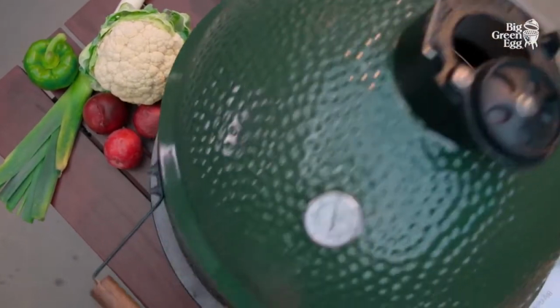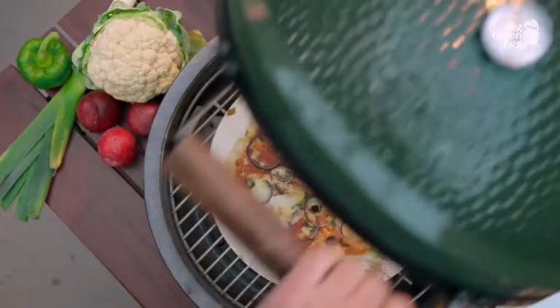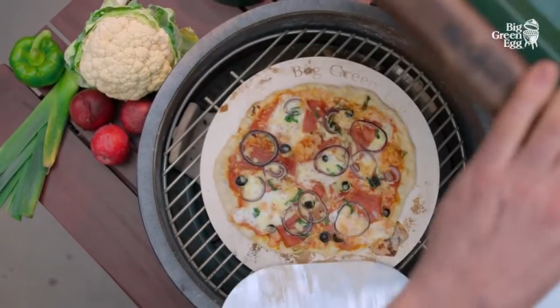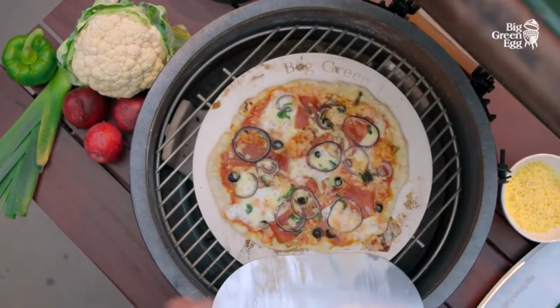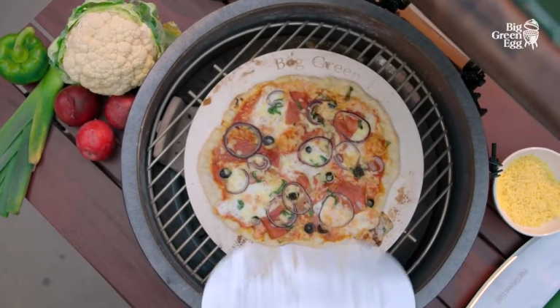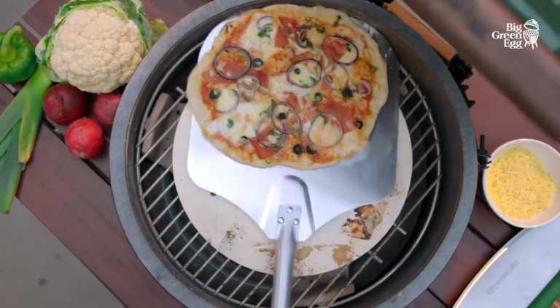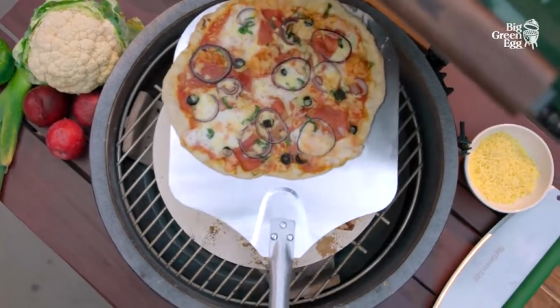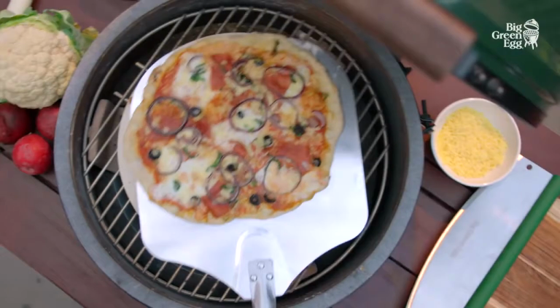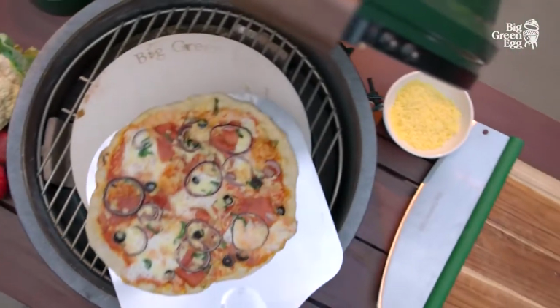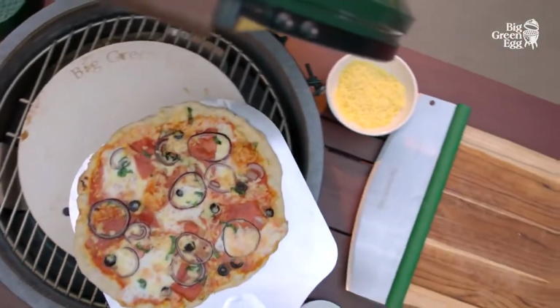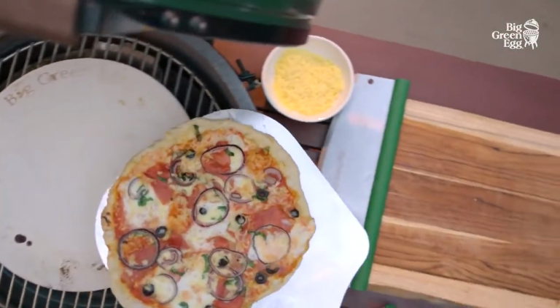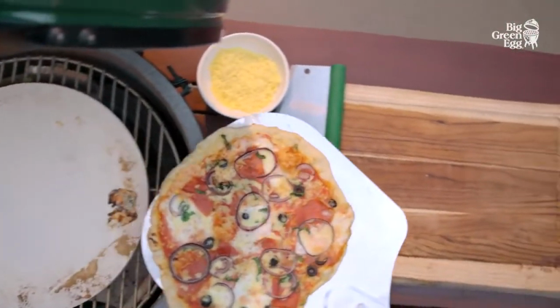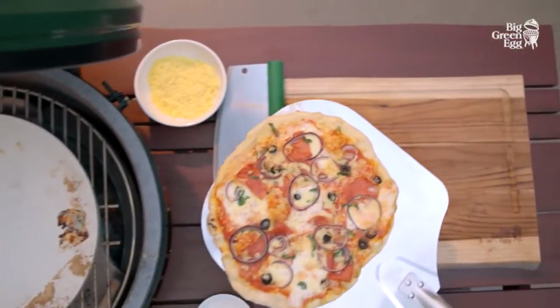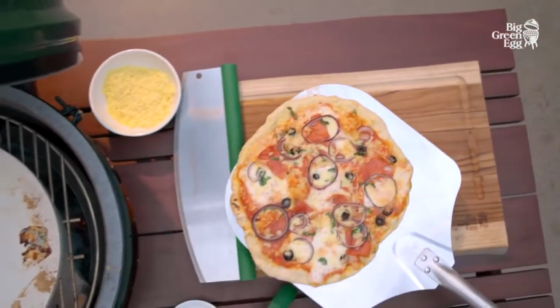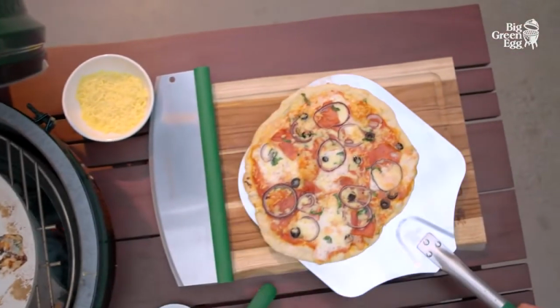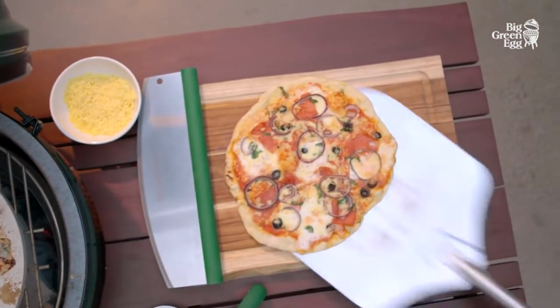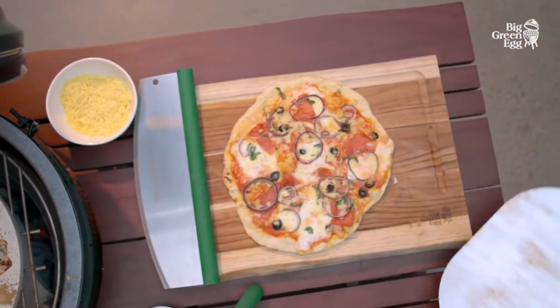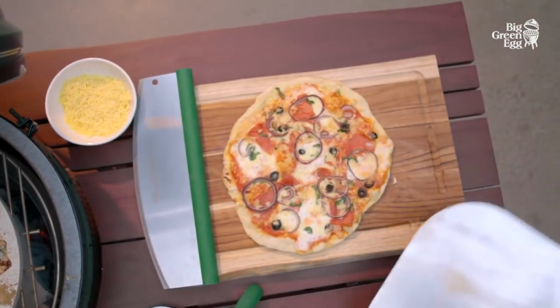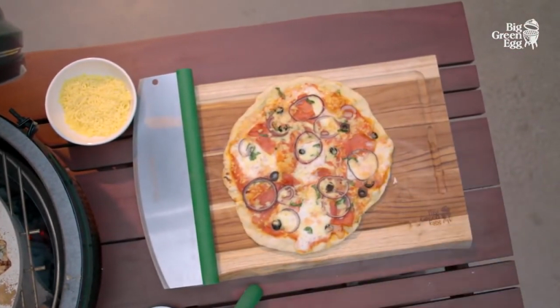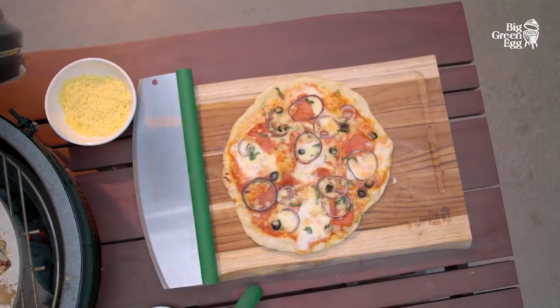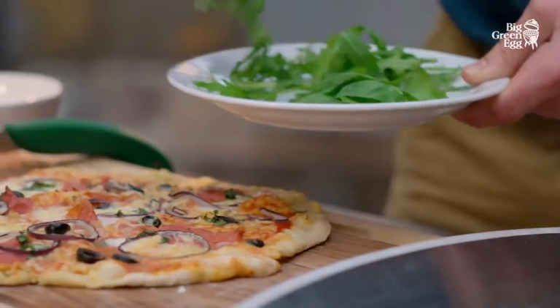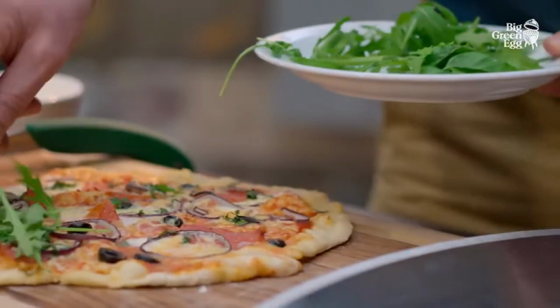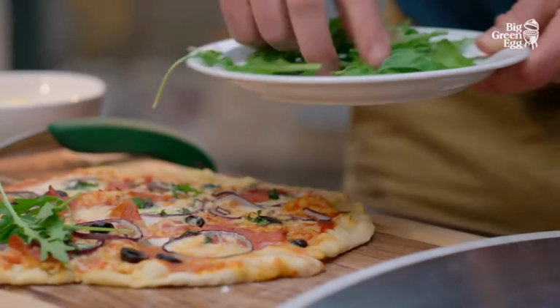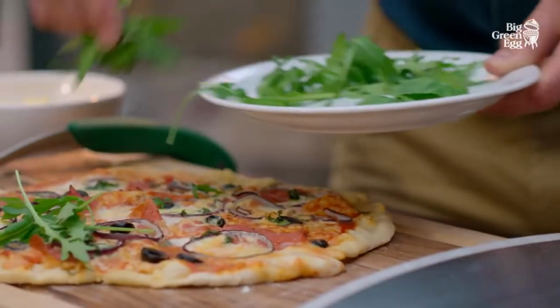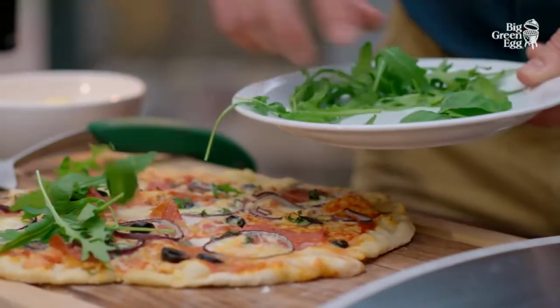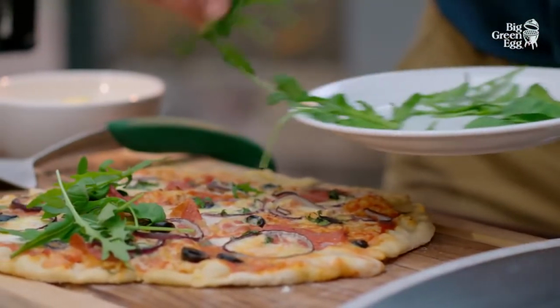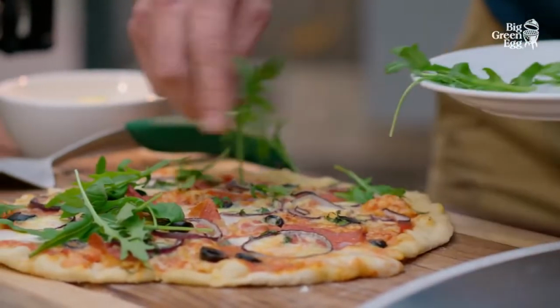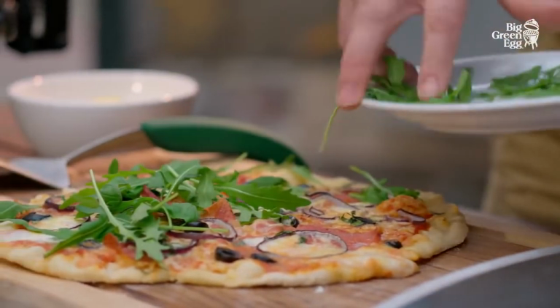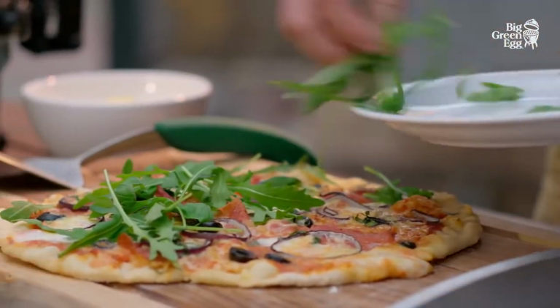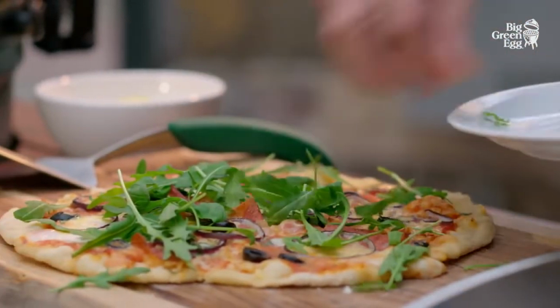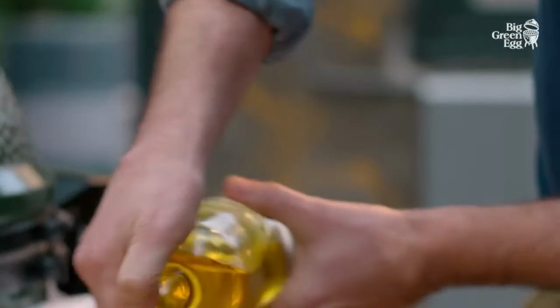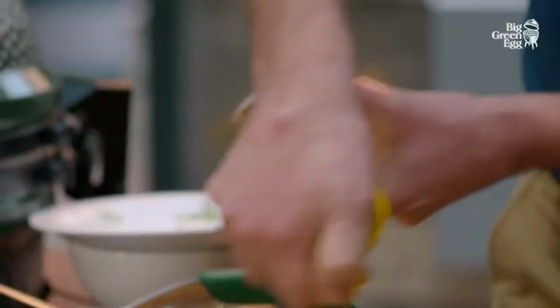Lid on, regulate the temperature and wait. Baking pizzas in a hot oven is quick and you can easily make a great number one after the other. Pizzas allow for great variation and make cooking a joy.